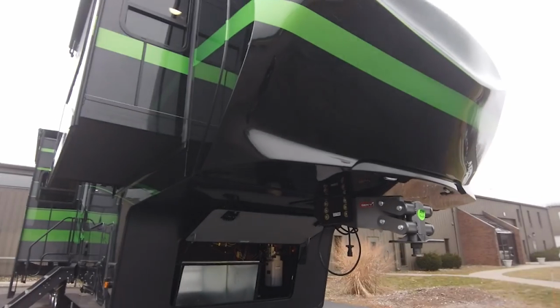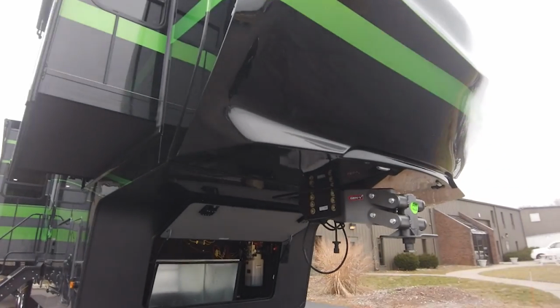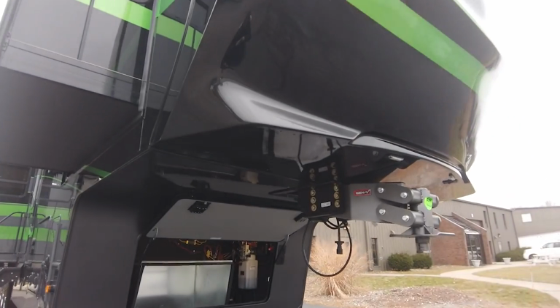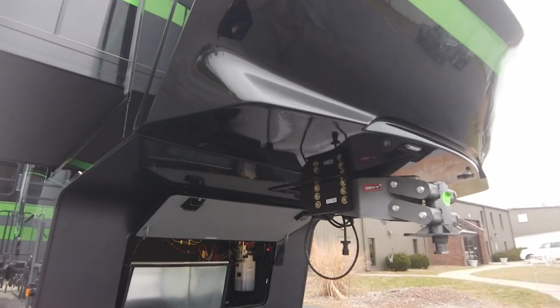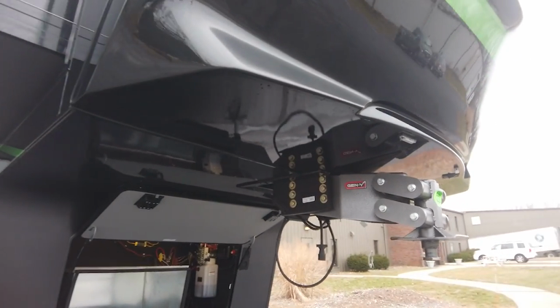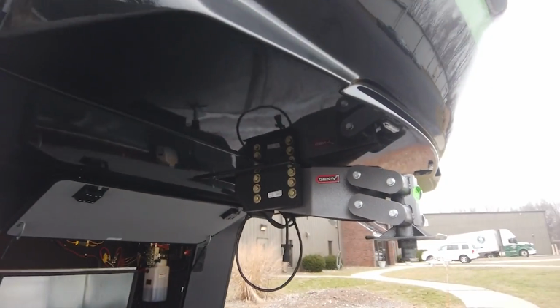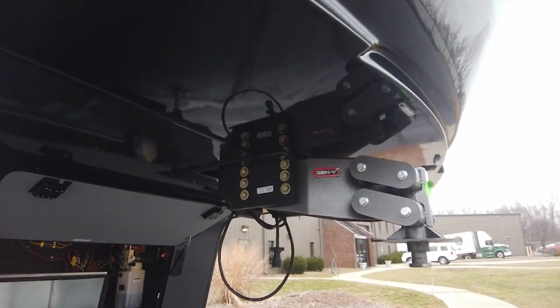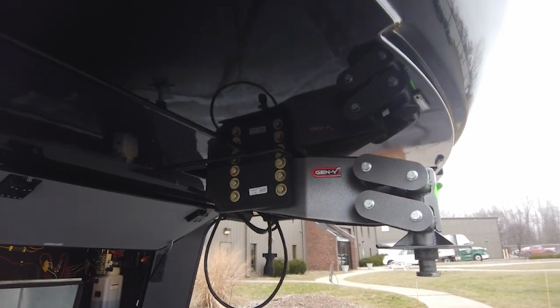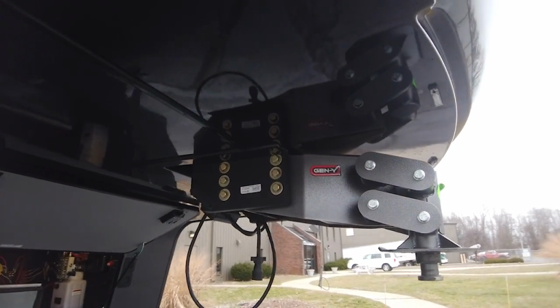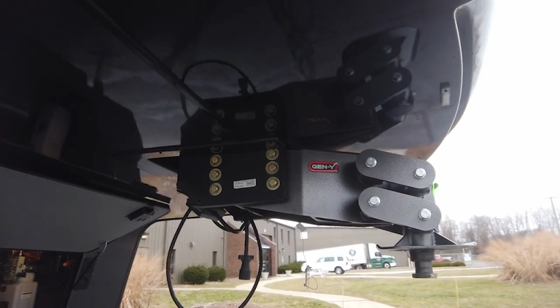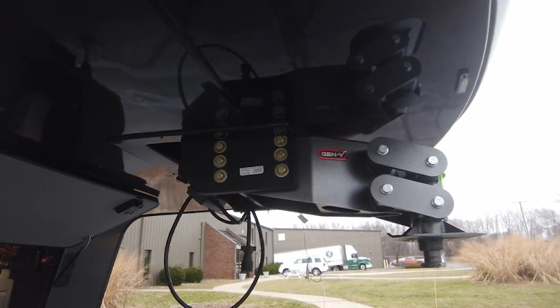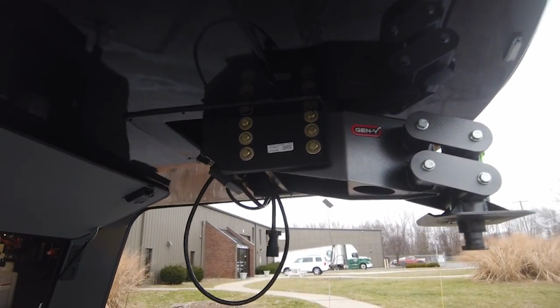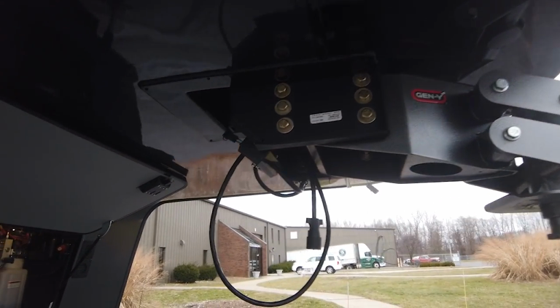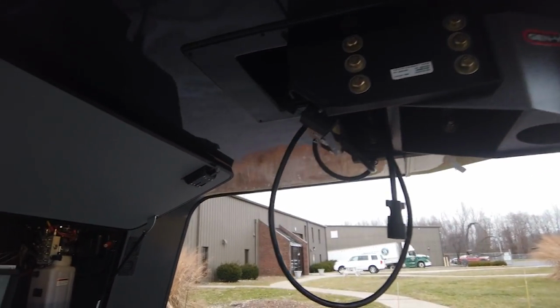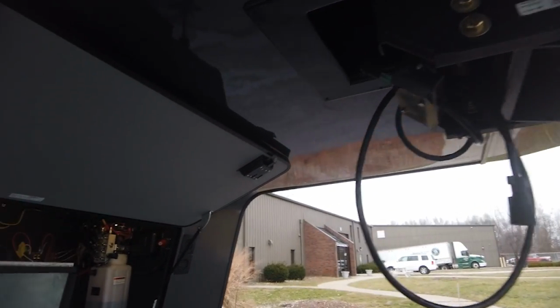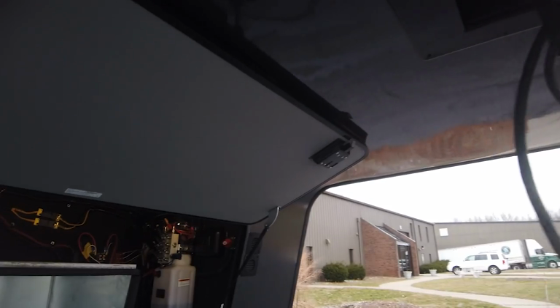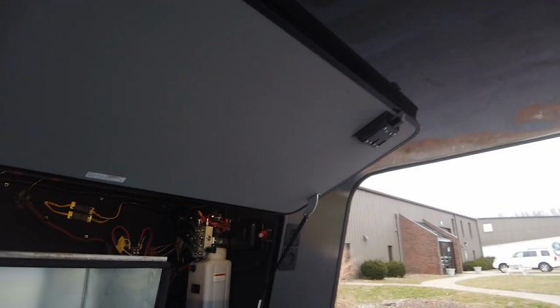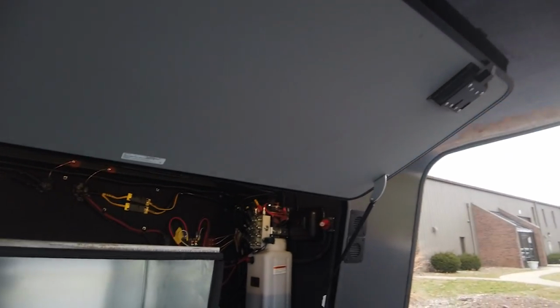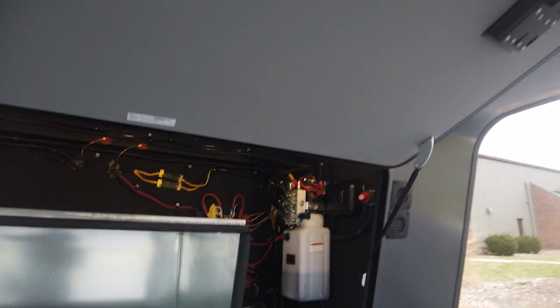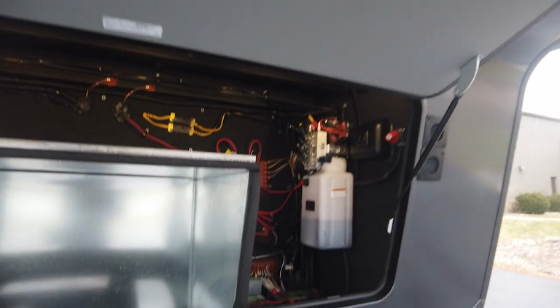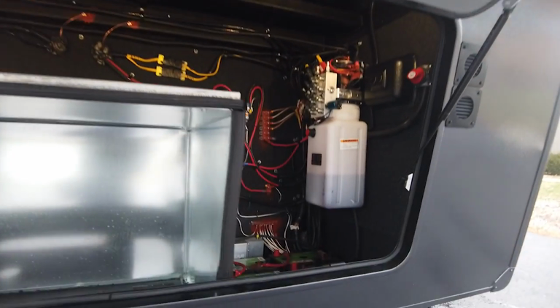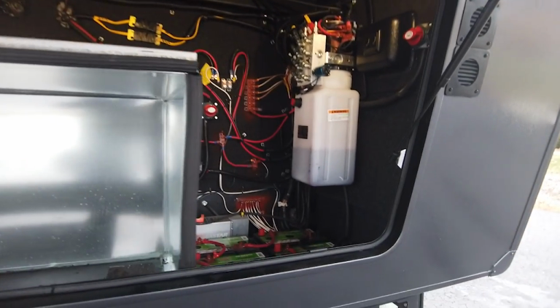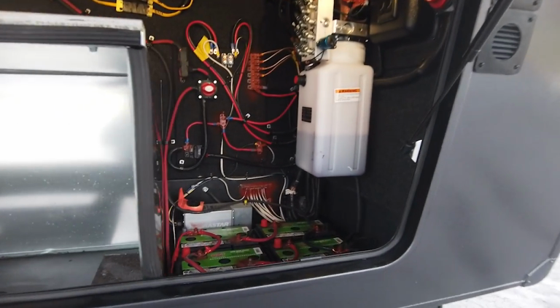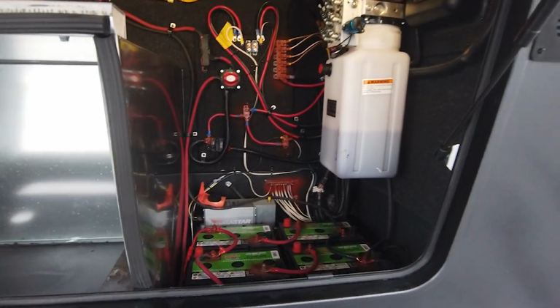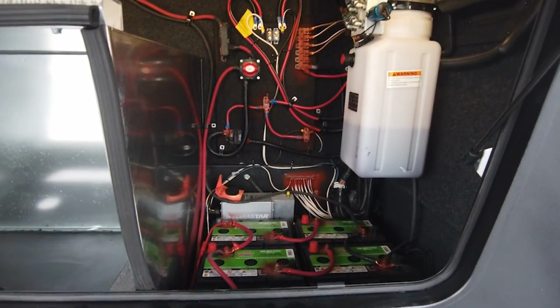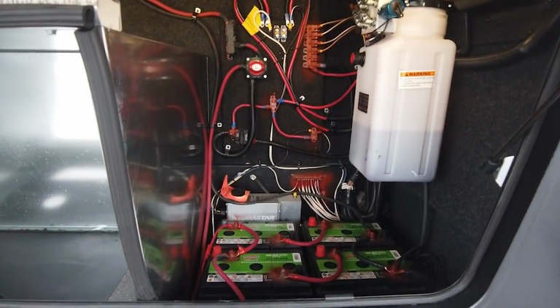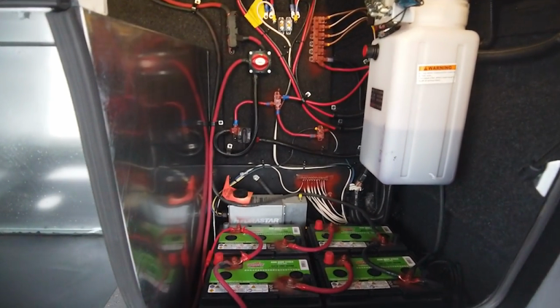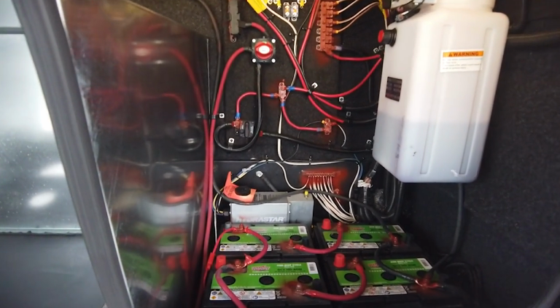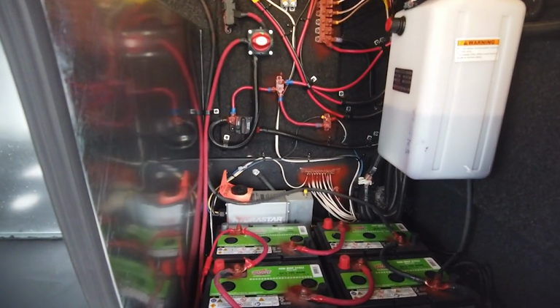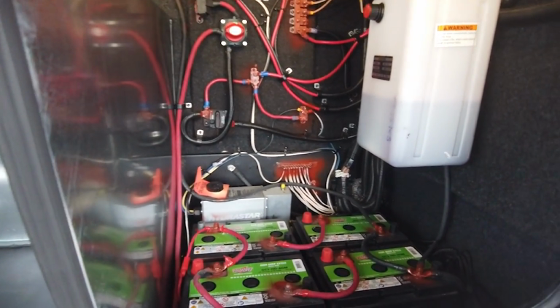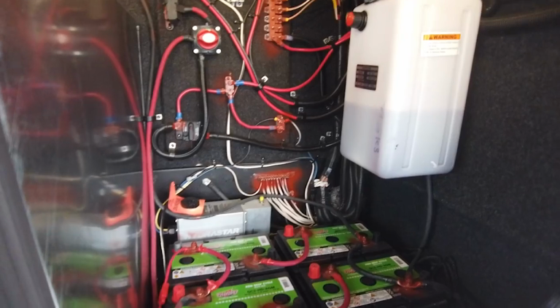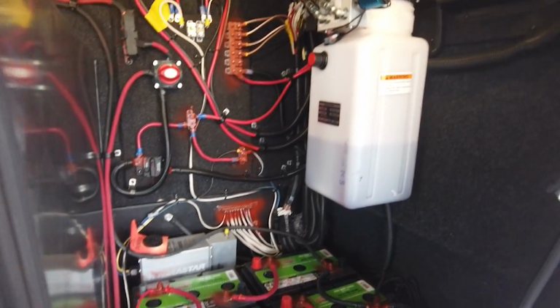At the front is a Gen Y hitch, which is a popular option. In the bay we have four AGM batteries, generator prep, and the color-coded hydraulic lines.